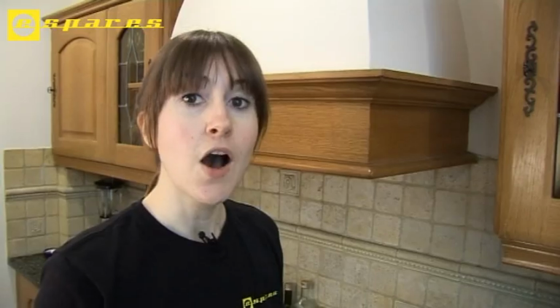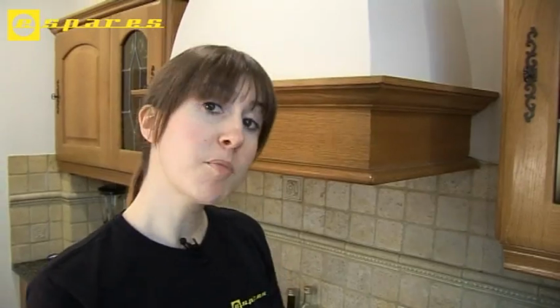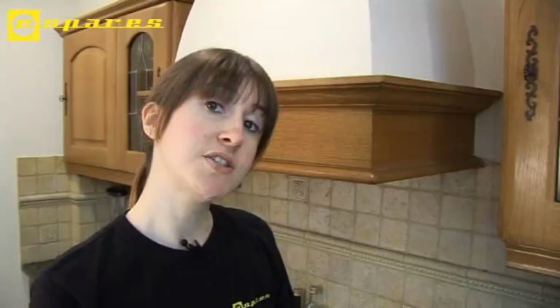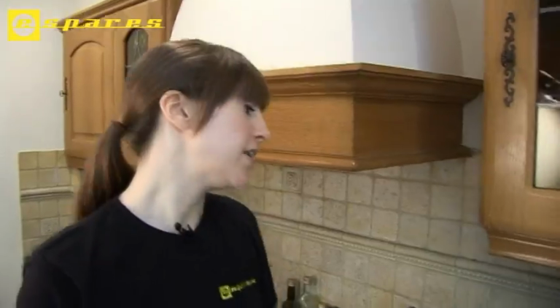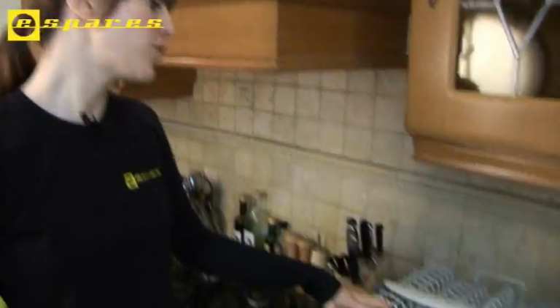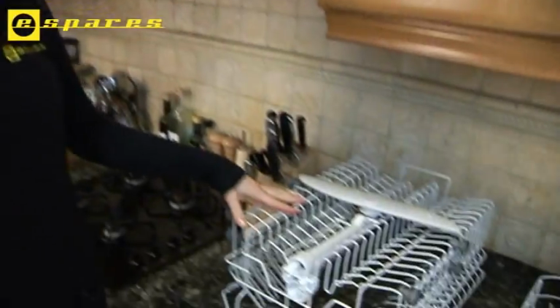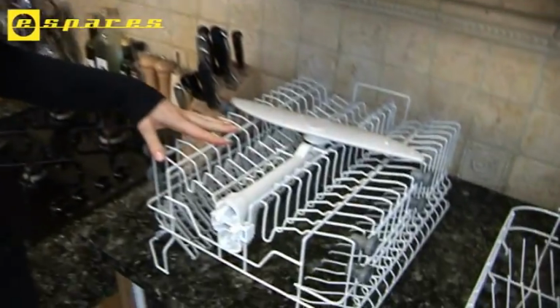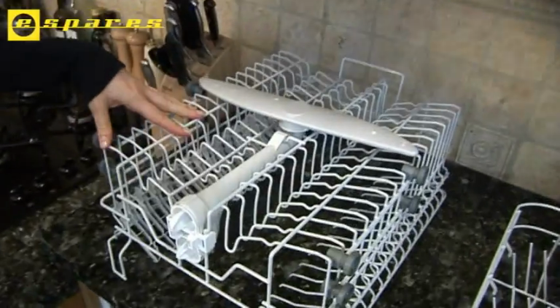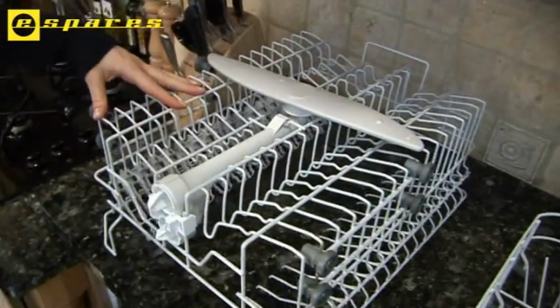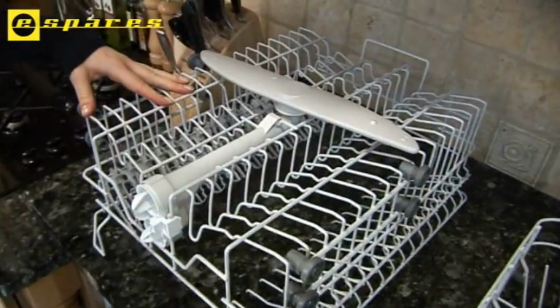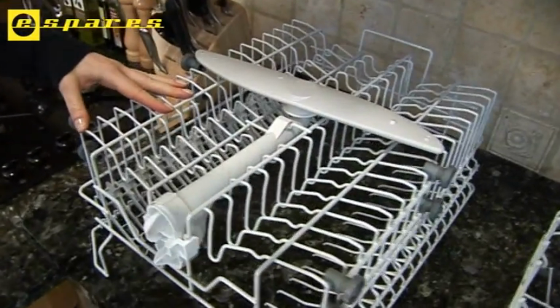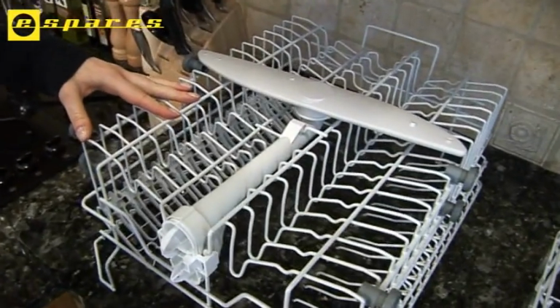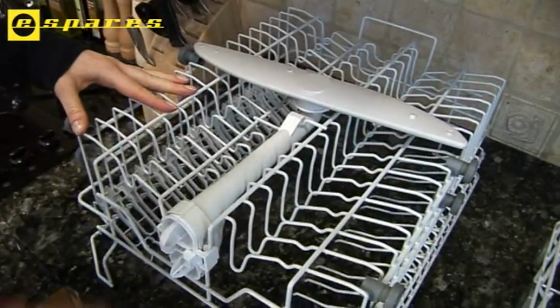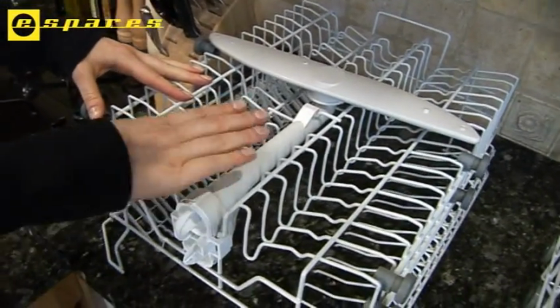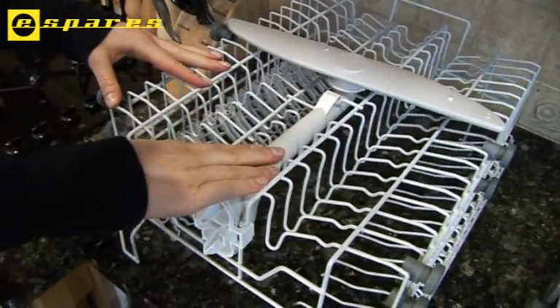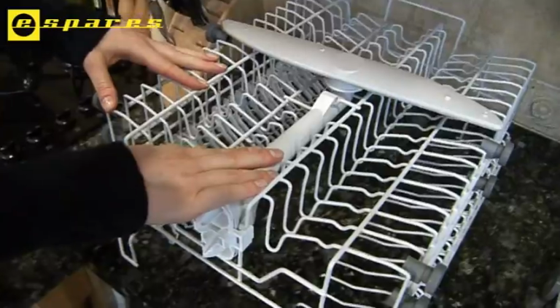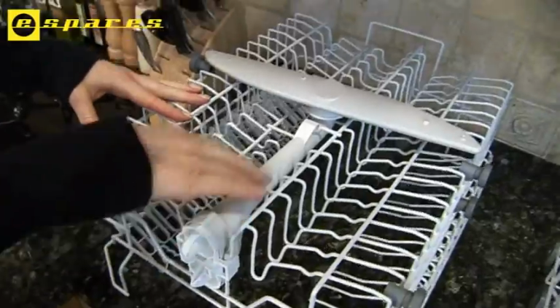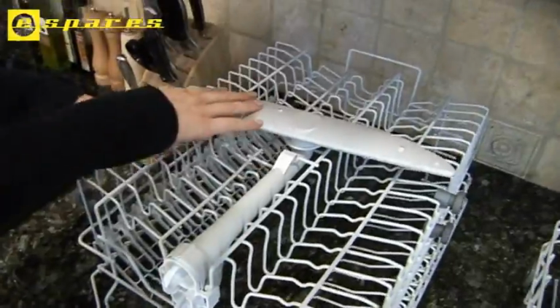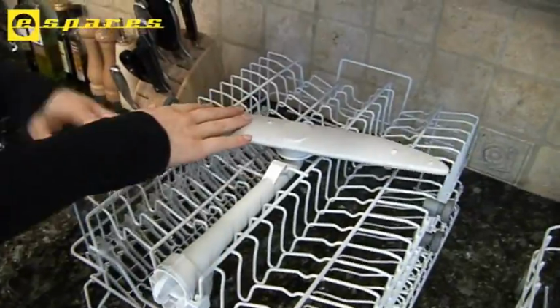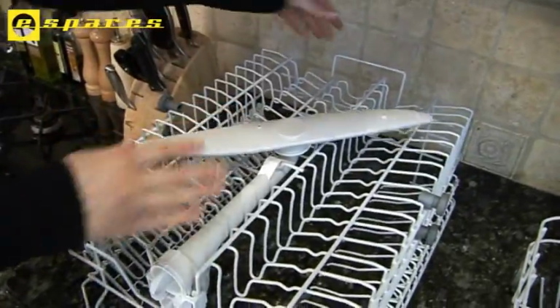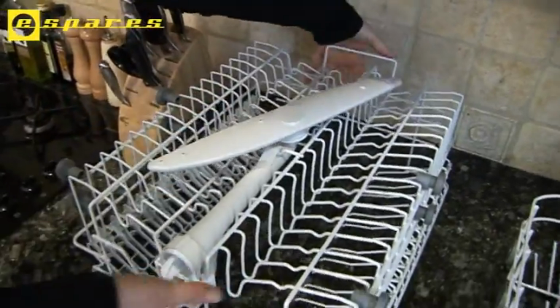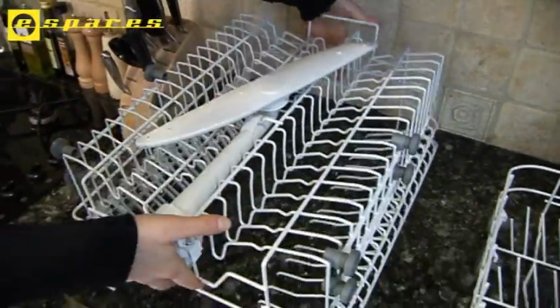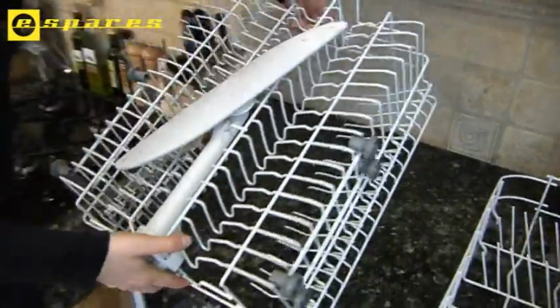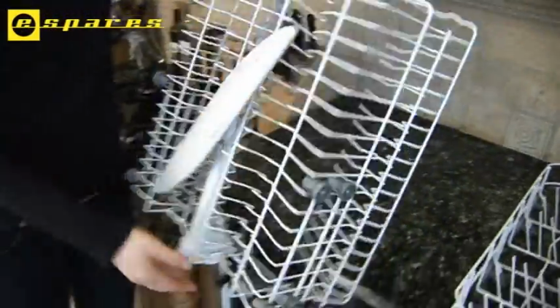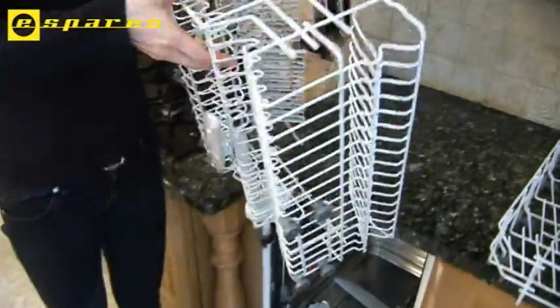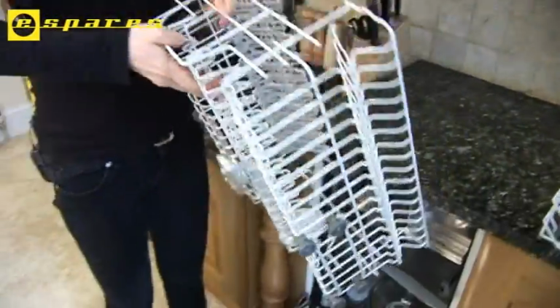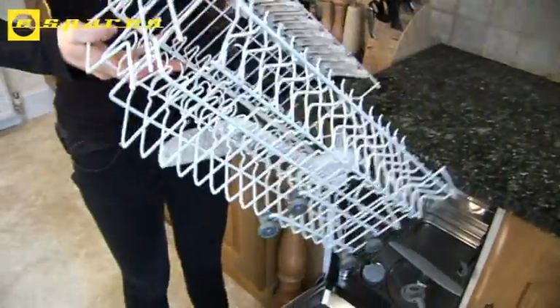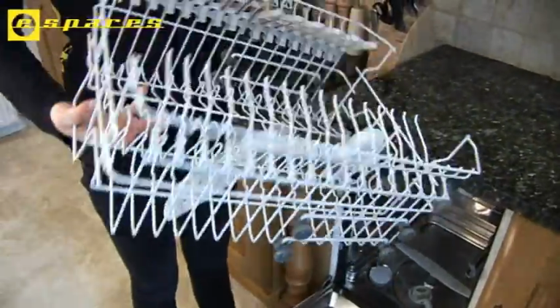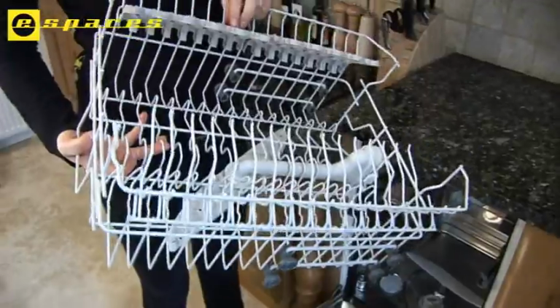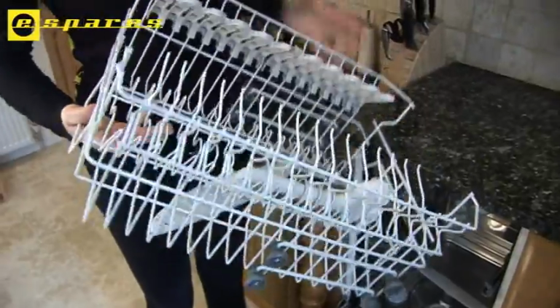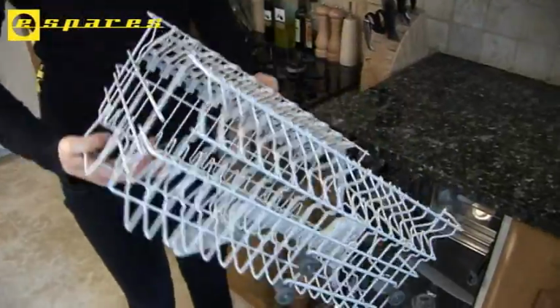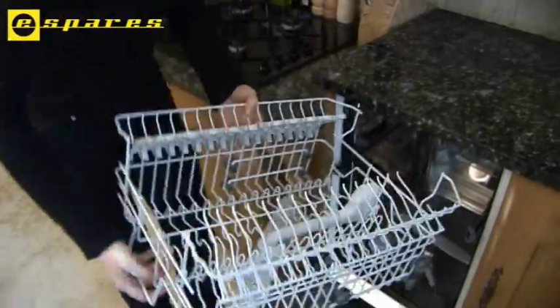All the parts you see here are replaceable and available on the eSpares website, including the drainage channel, the spray arm, the basket itself, the cup holder inserts, and the wheels.